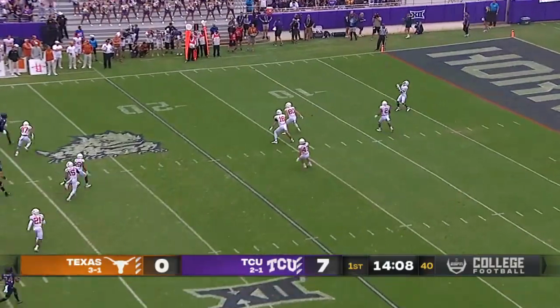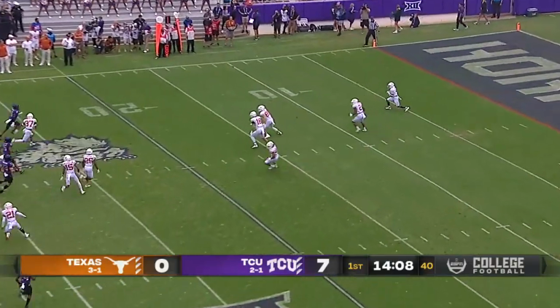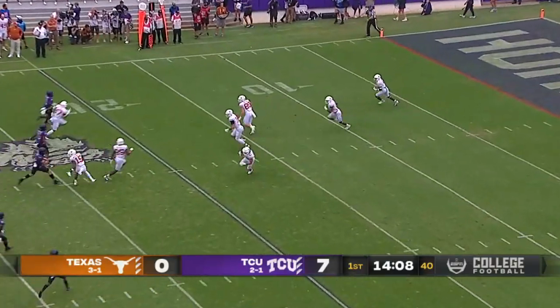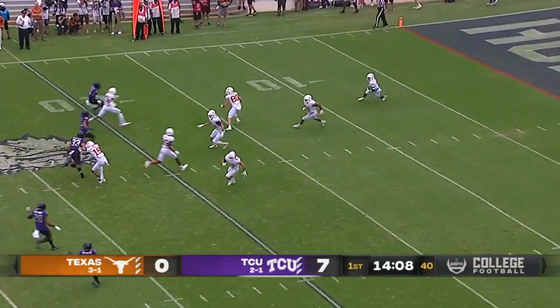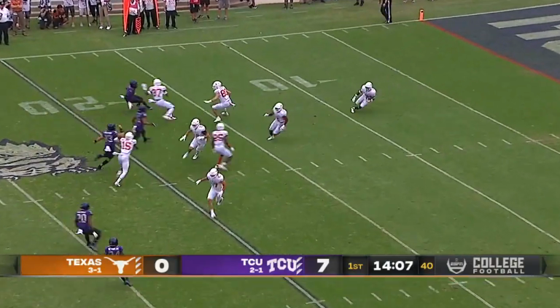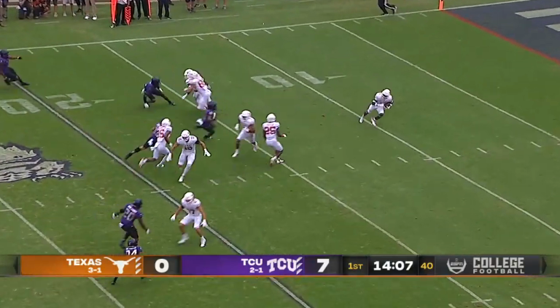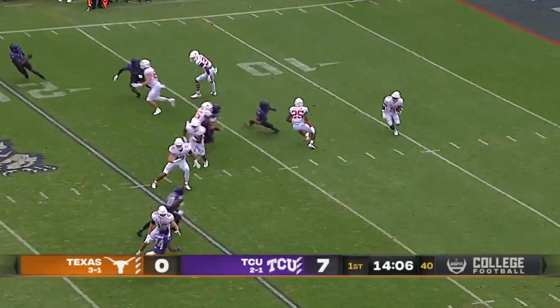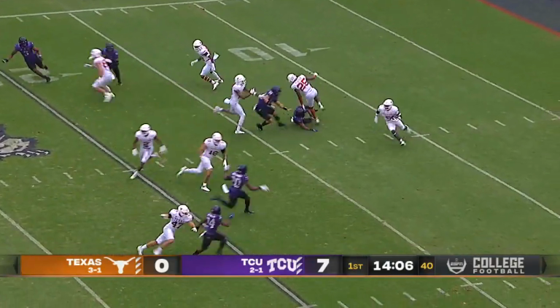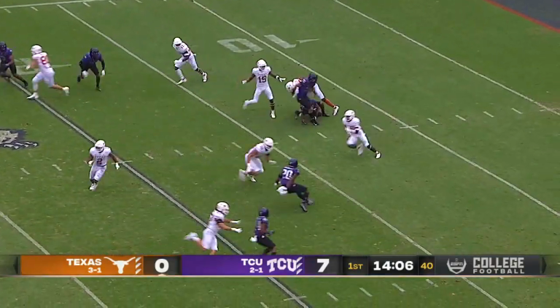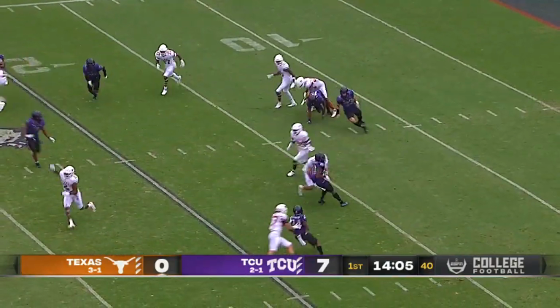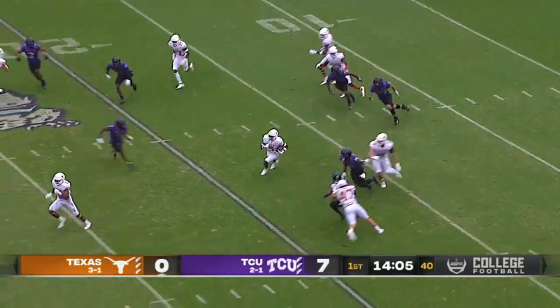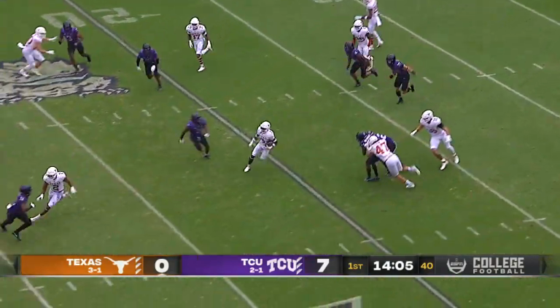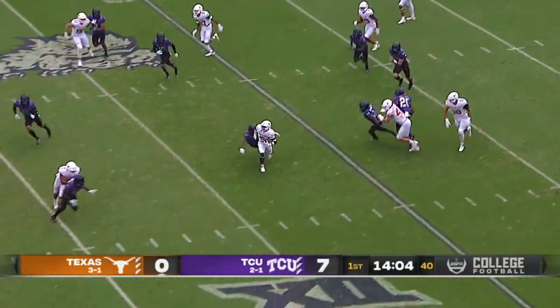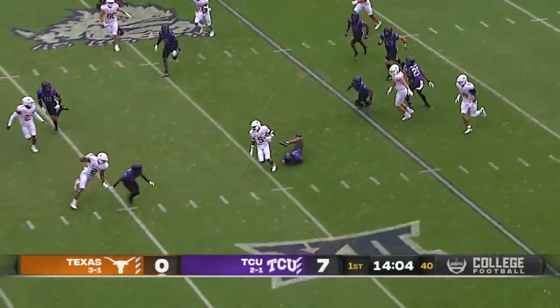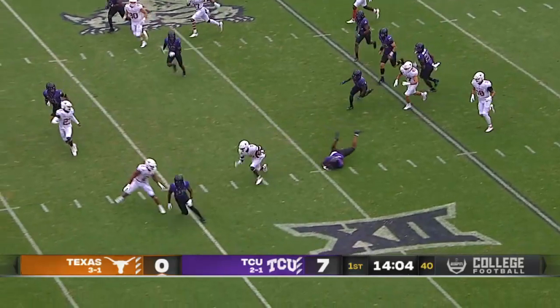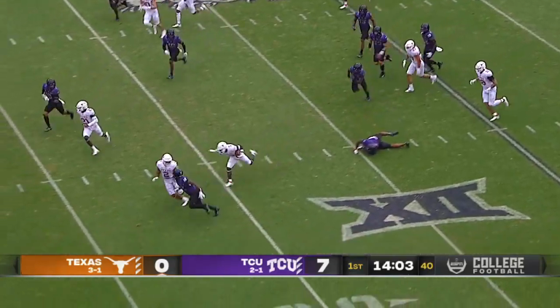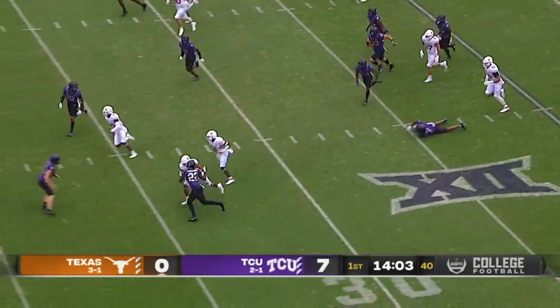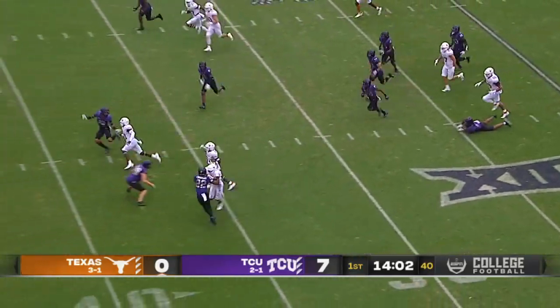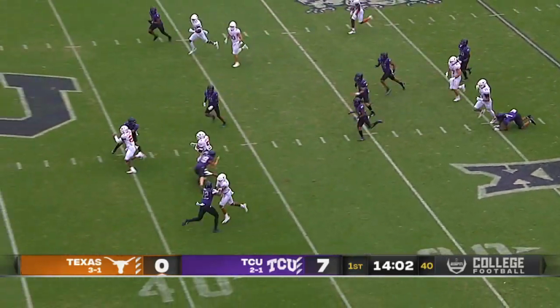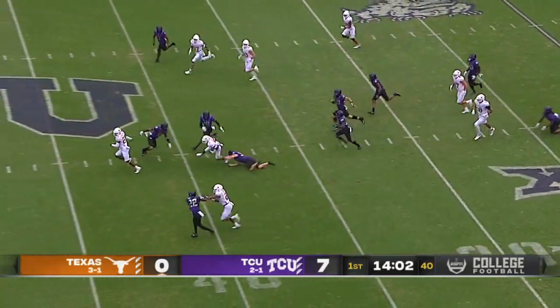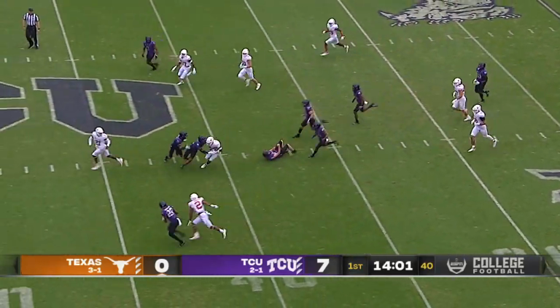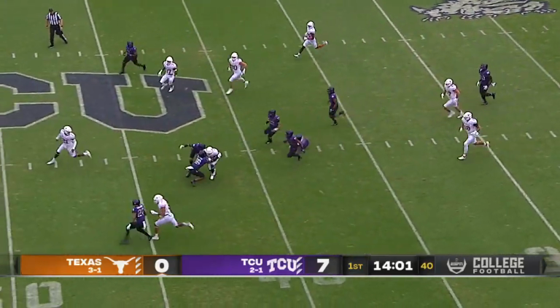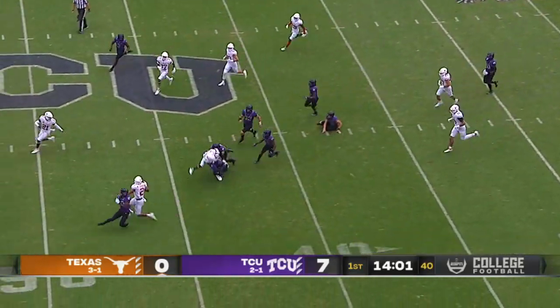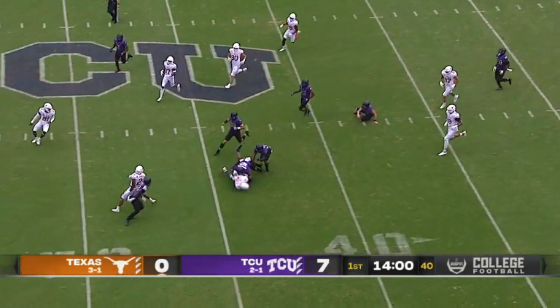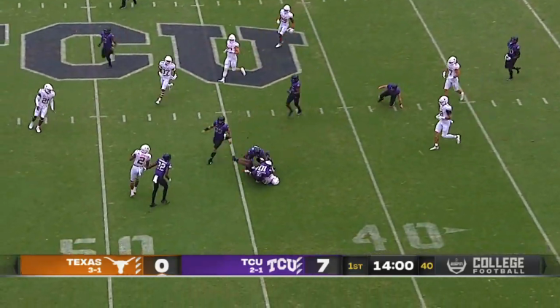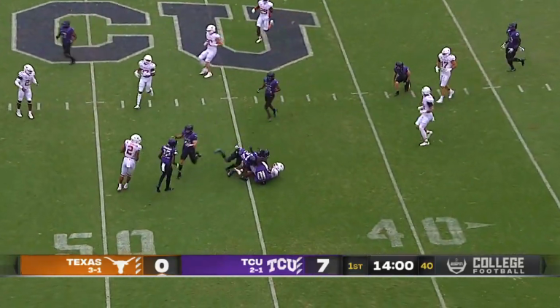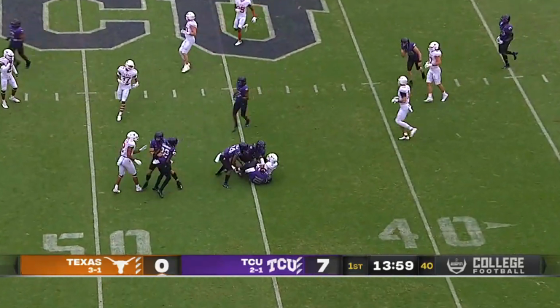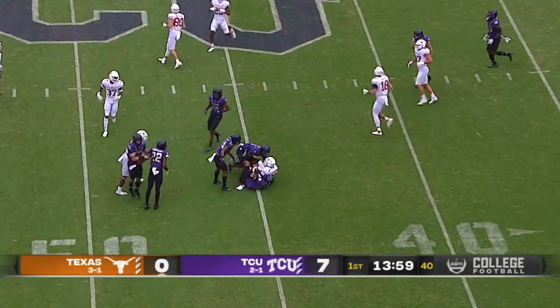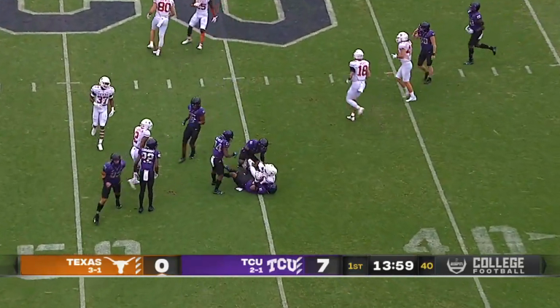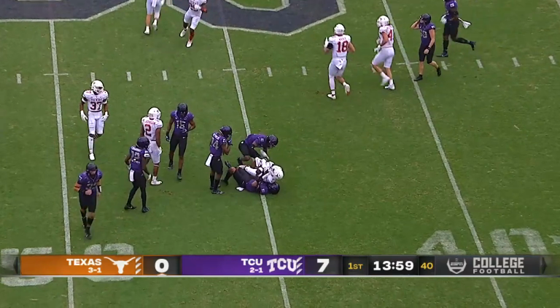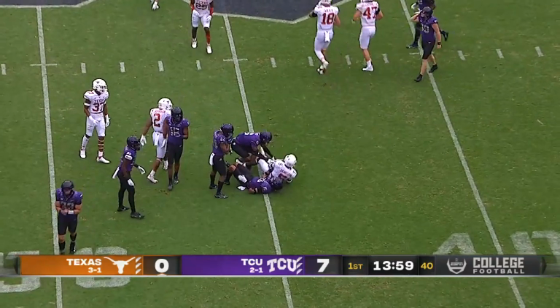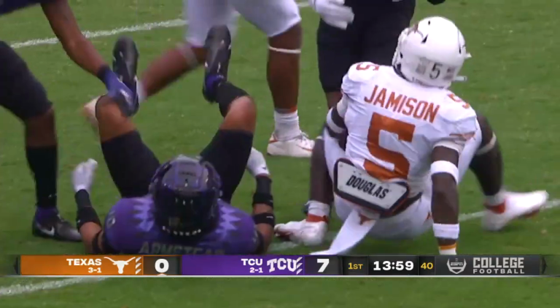Deshaun Jameson, one of the best return men in the country, now for Texas with running room. Gets slowed down by the kicker, but an excellent return out to the 44.